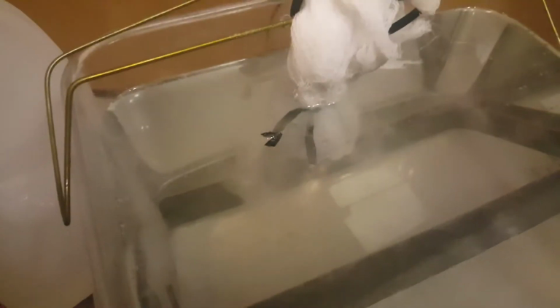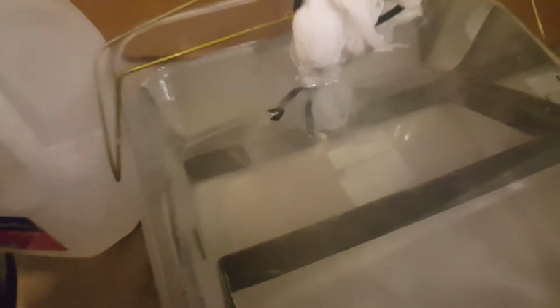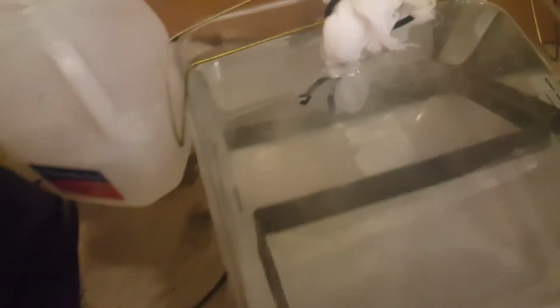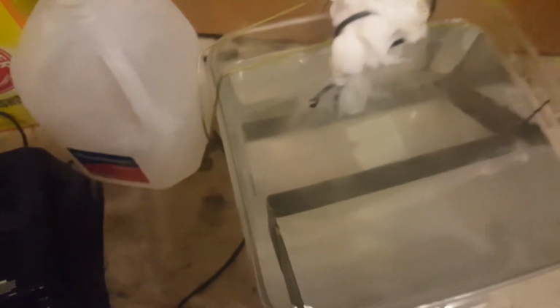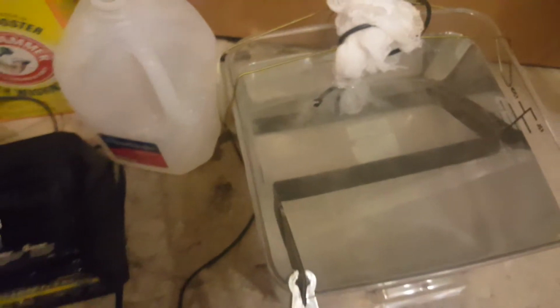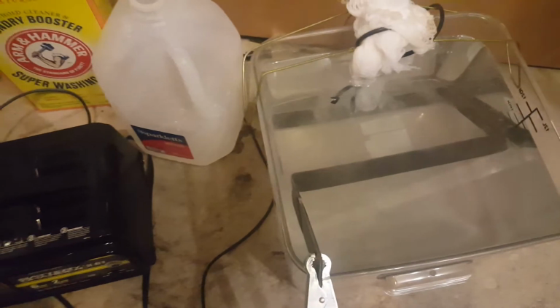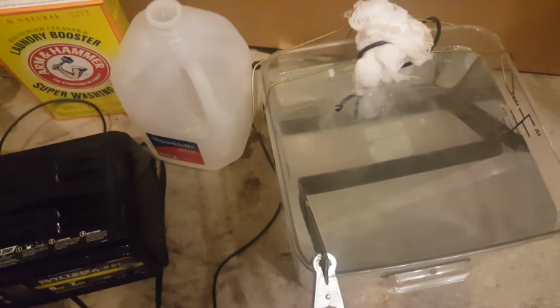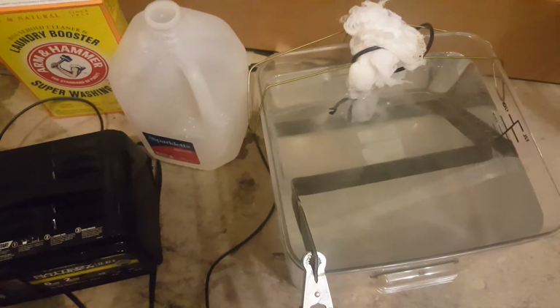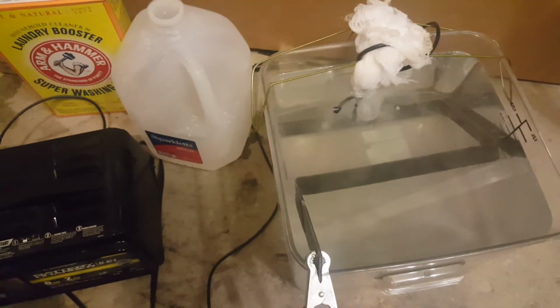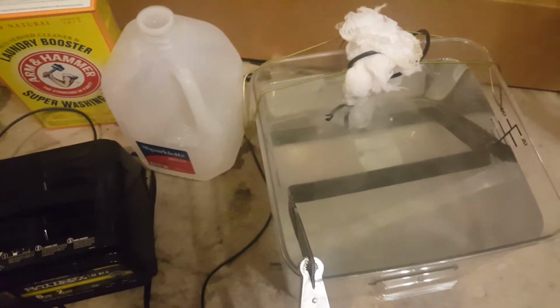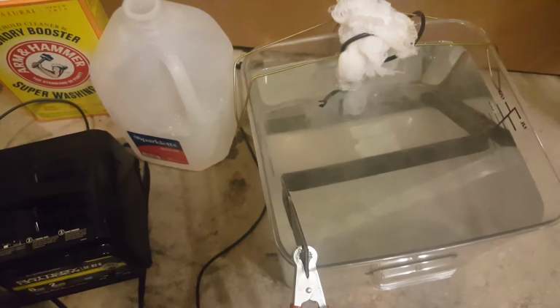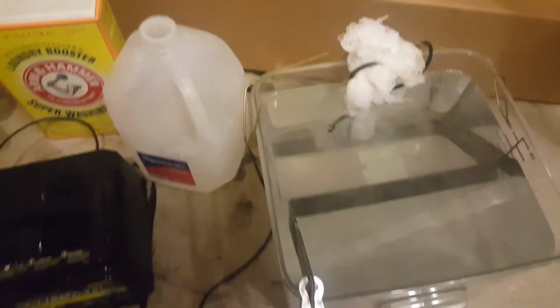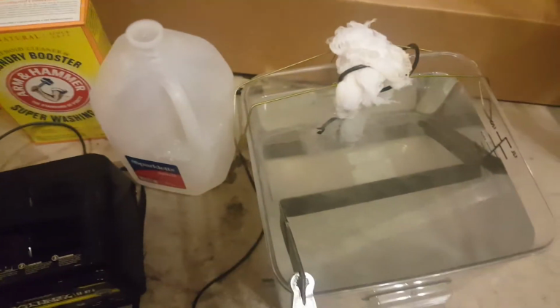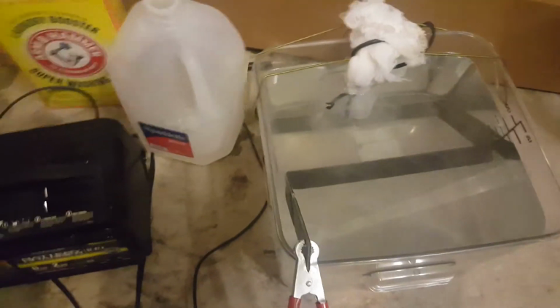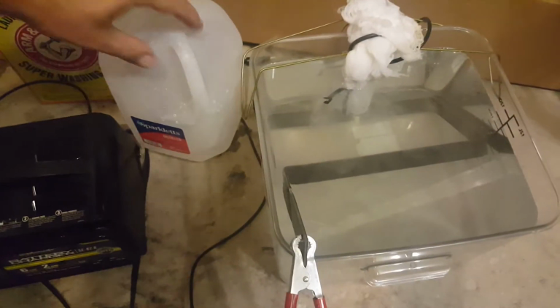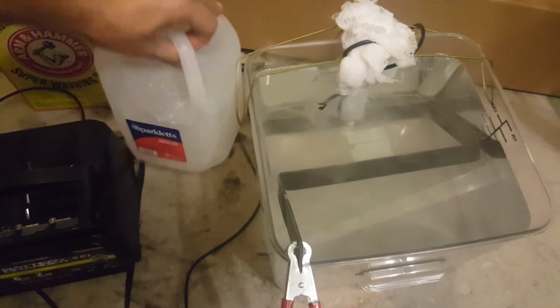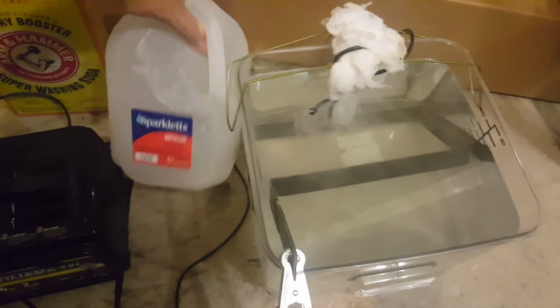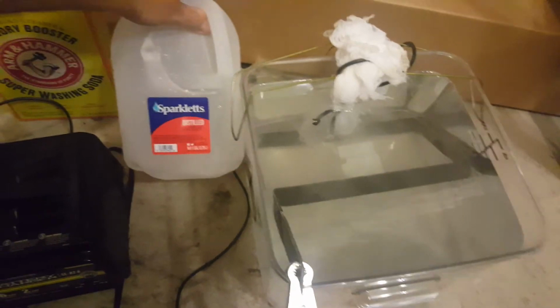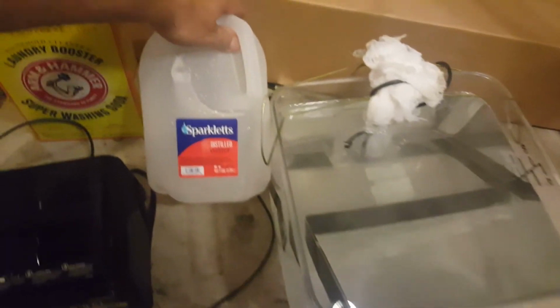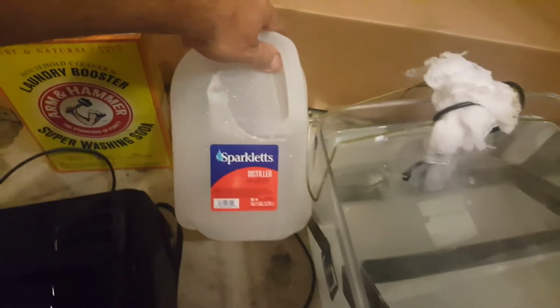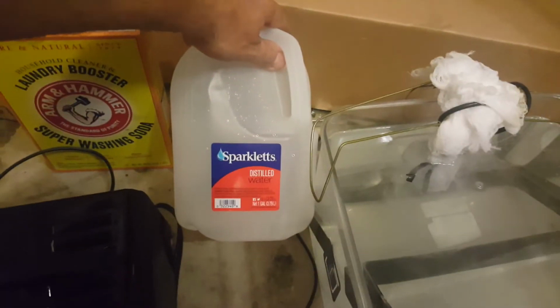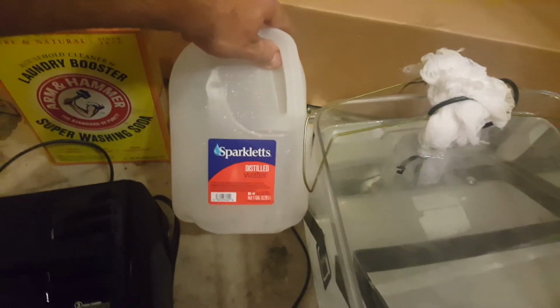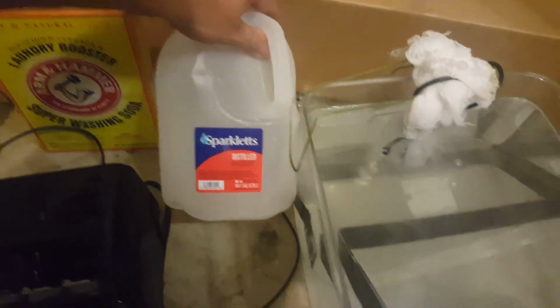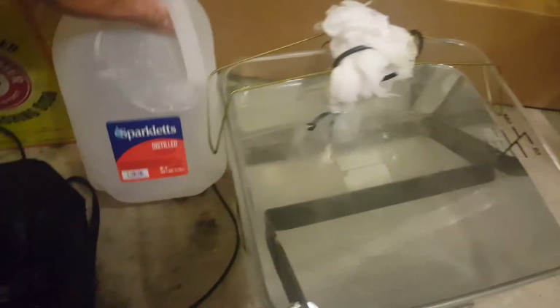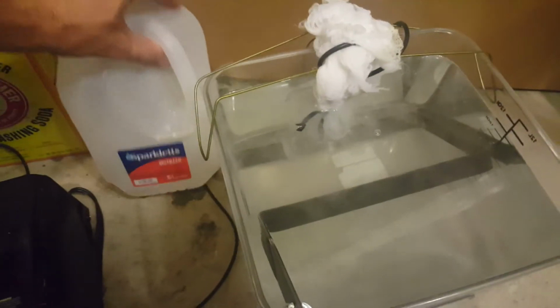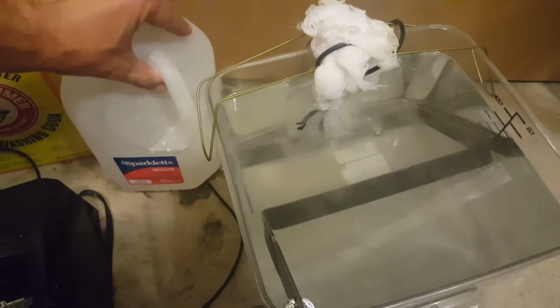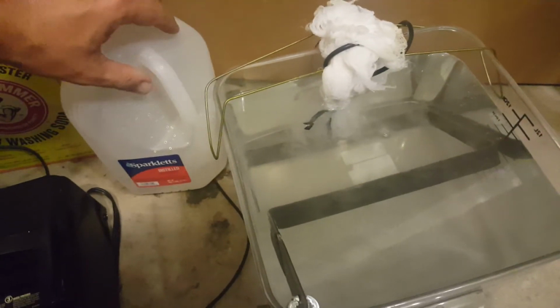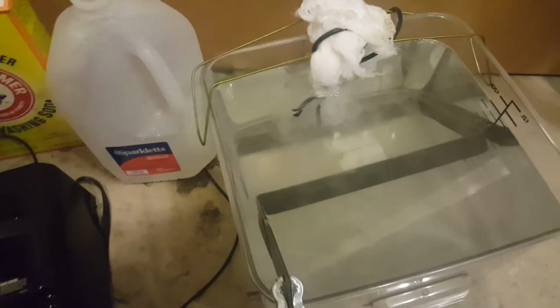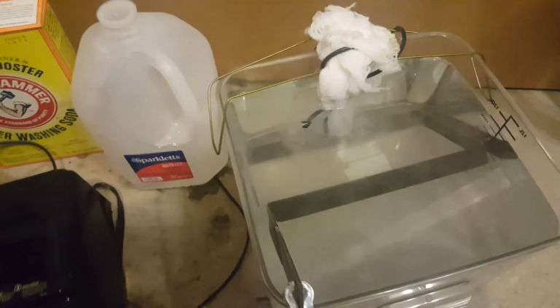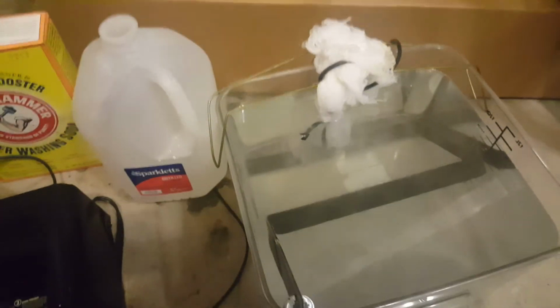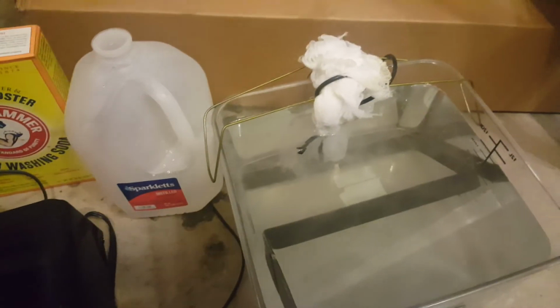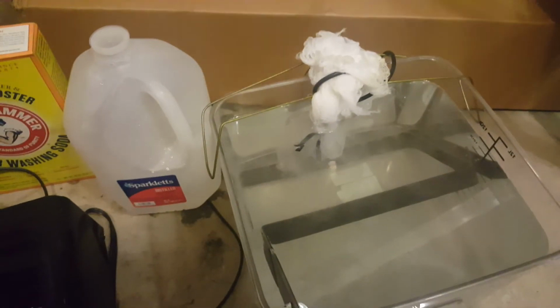The next thing I'm going to do is change out some of this super soapy water by adding distilled water — taking some volume out and replacing it — and we'll see if the amps drop a little bit.